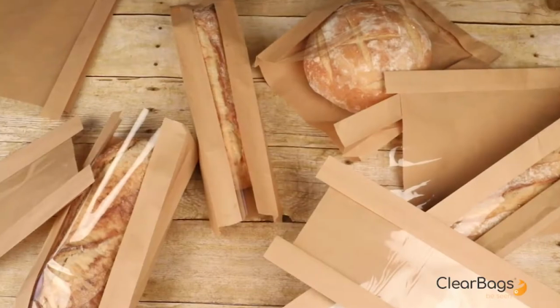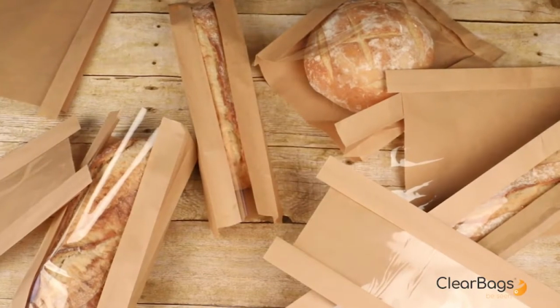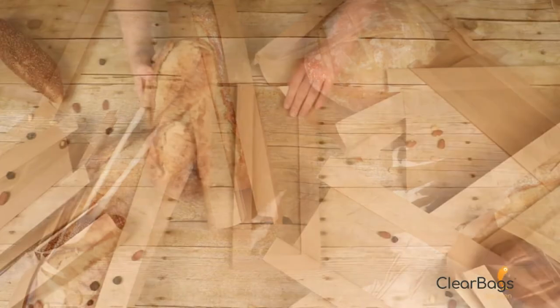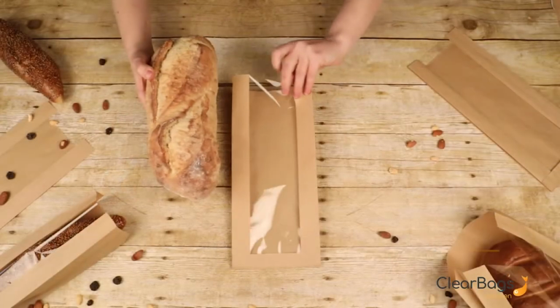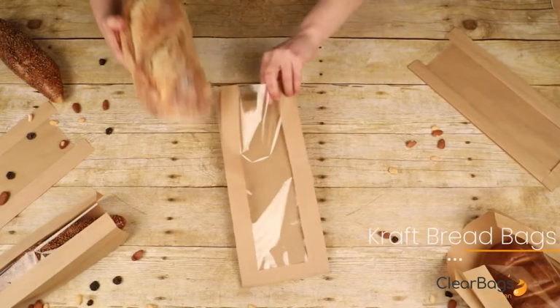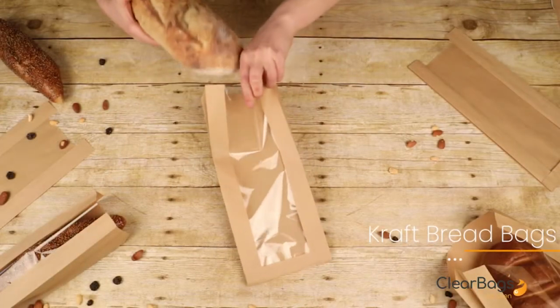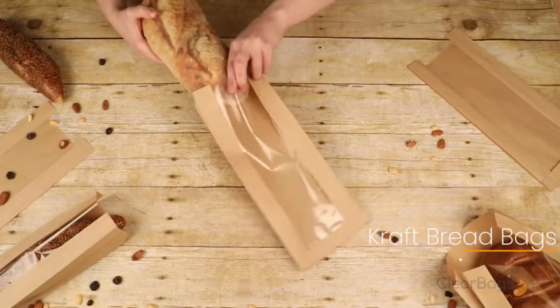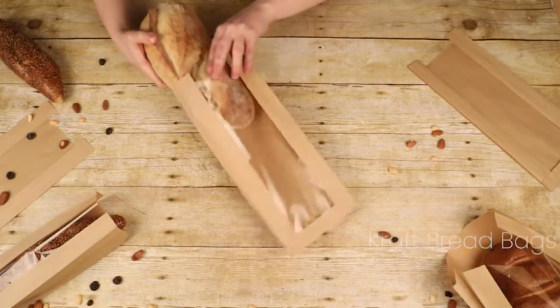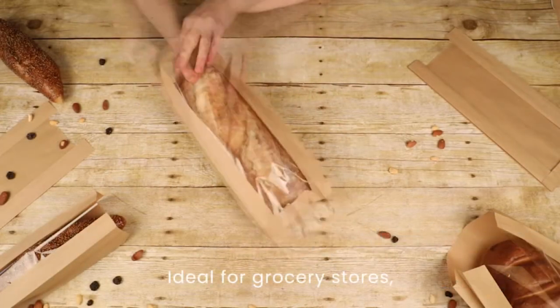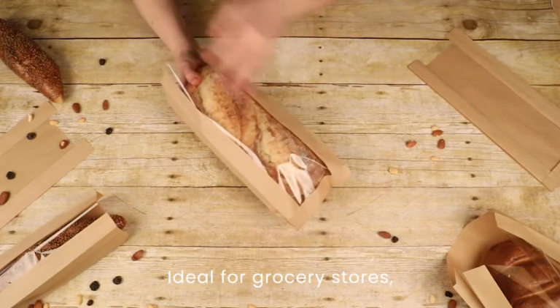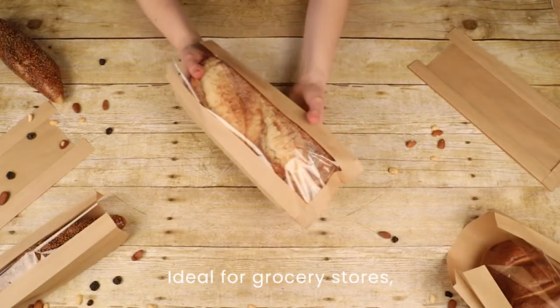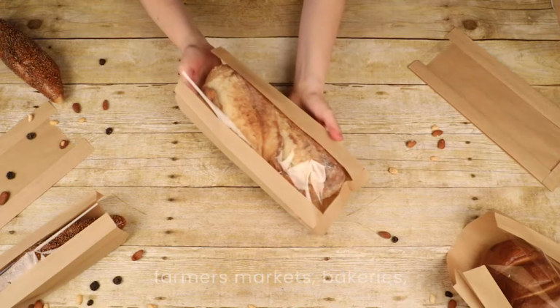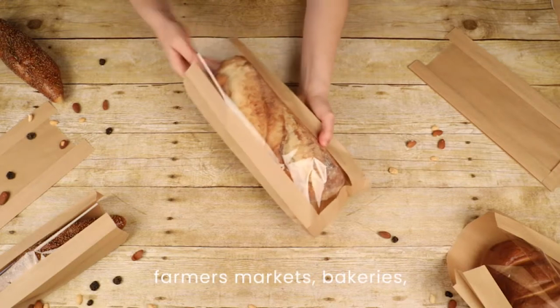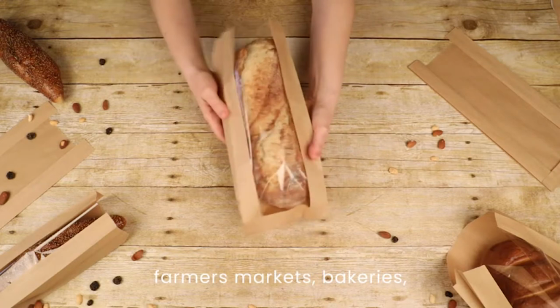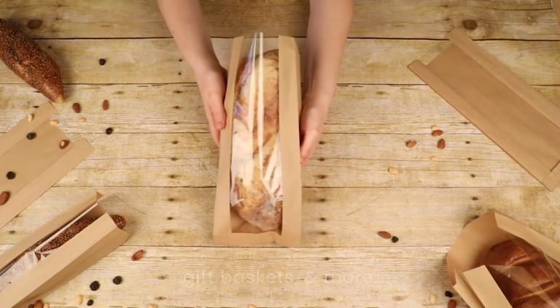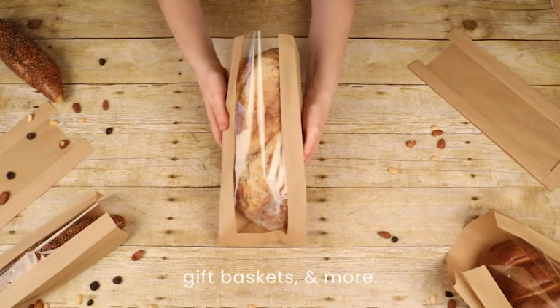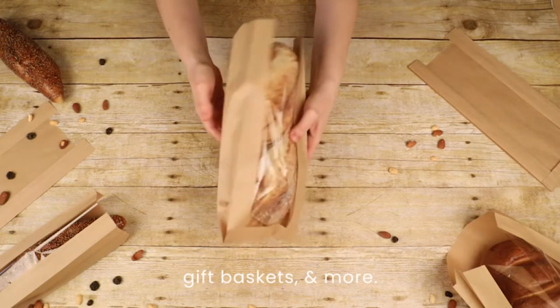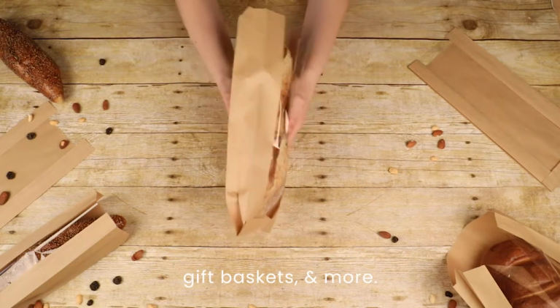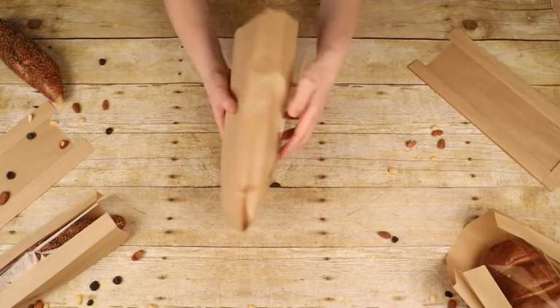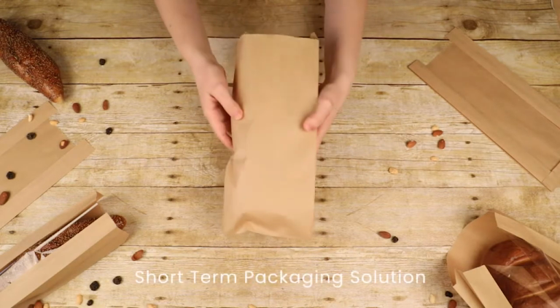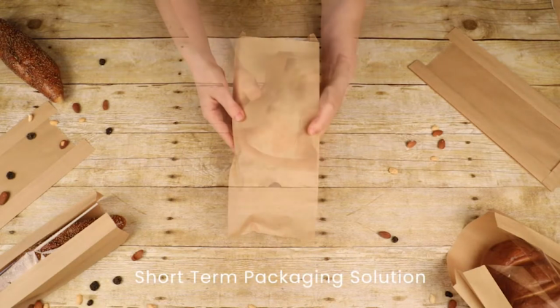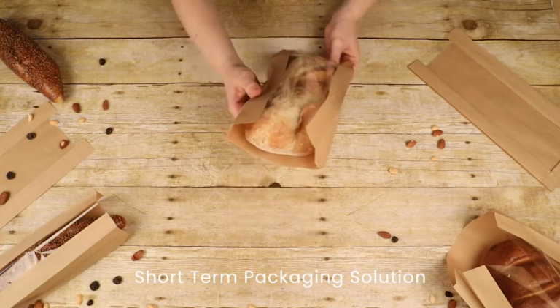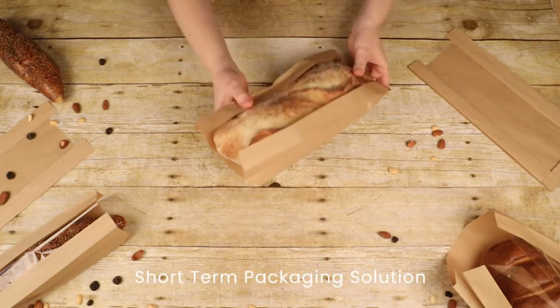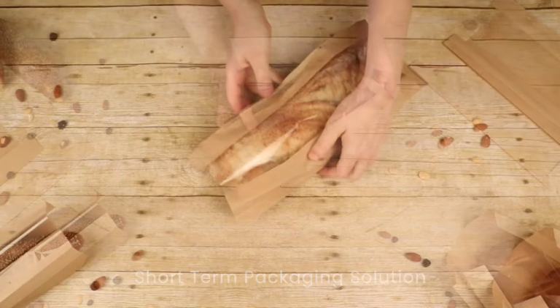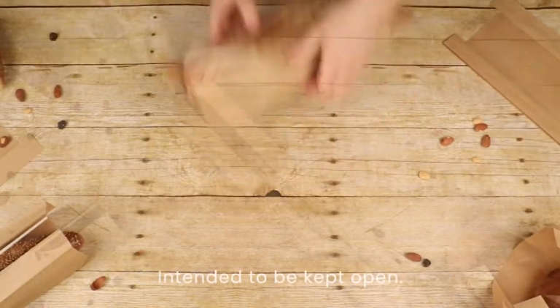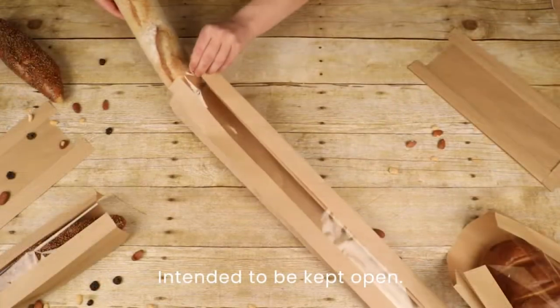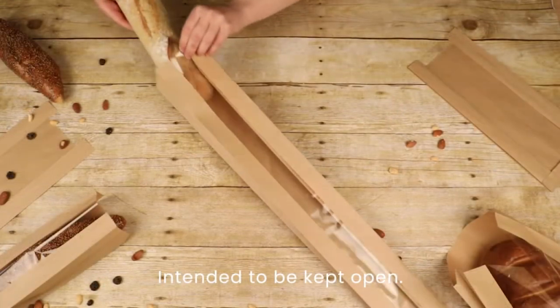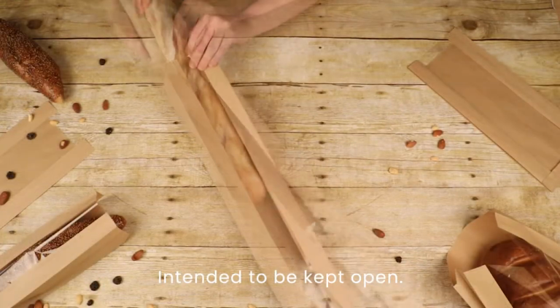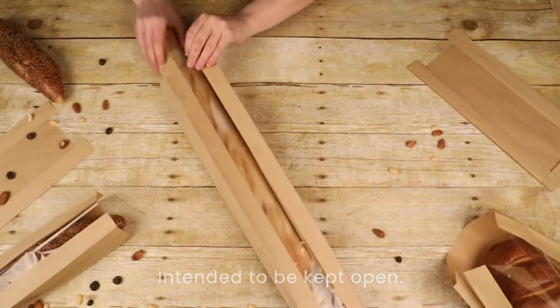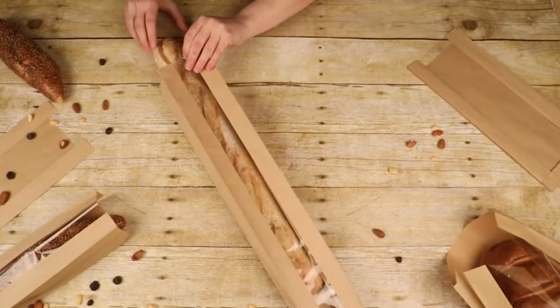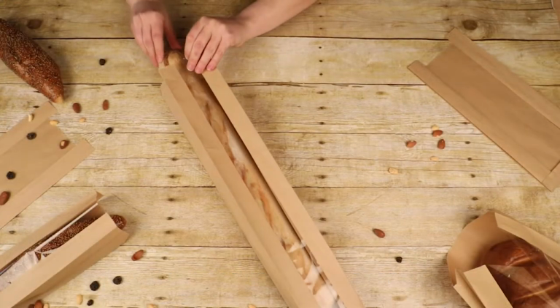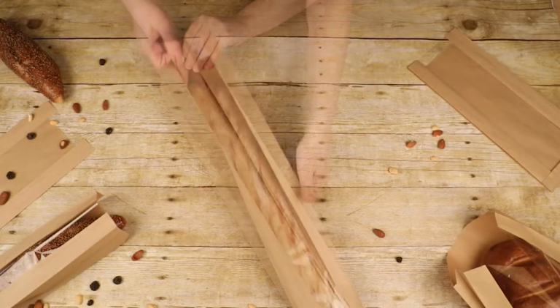Kraft bread bags keep crunchy breads crunchy and fresh at grocery stores, farmers markets, bakeries, or in gift baskets, and more. Ideal for short-term packaging and intended to be kept open on the end, but can be folded closed with any sticker.